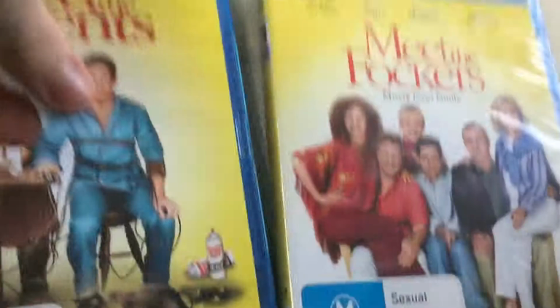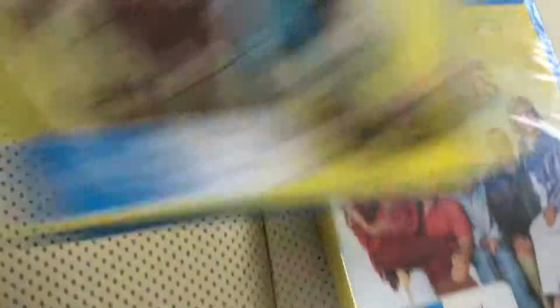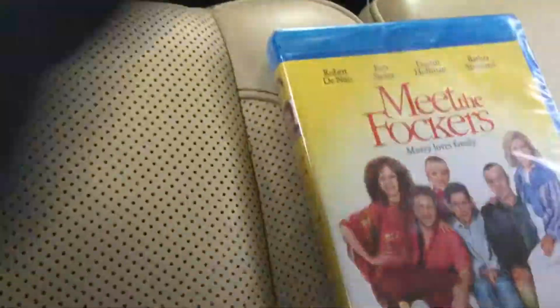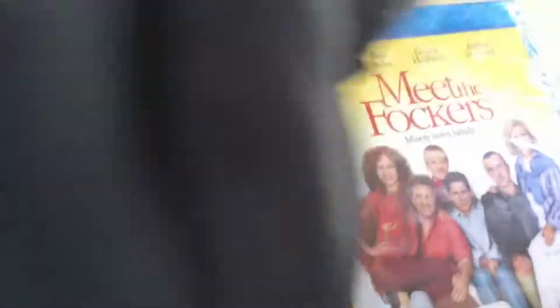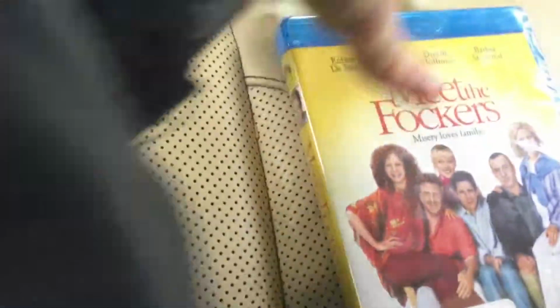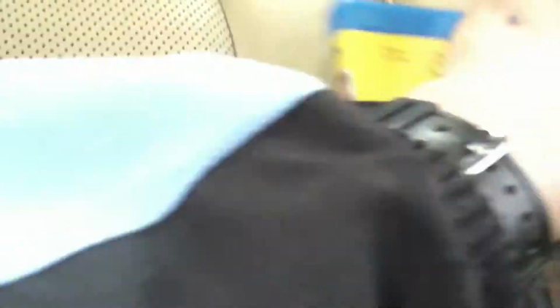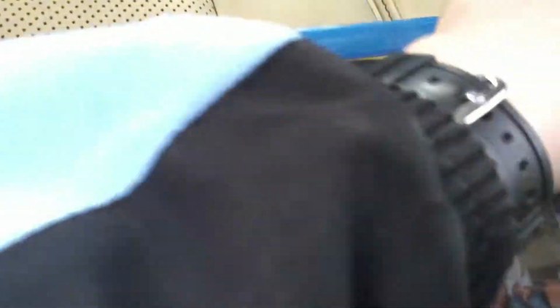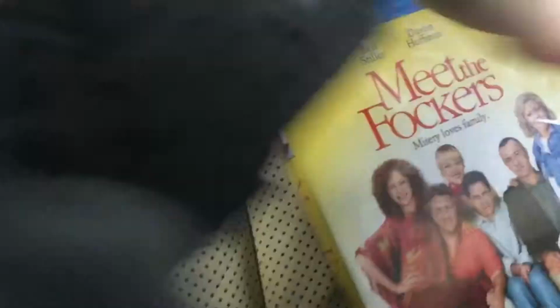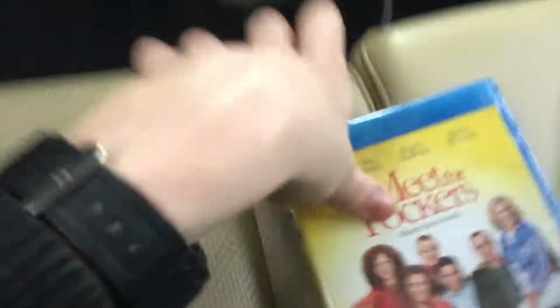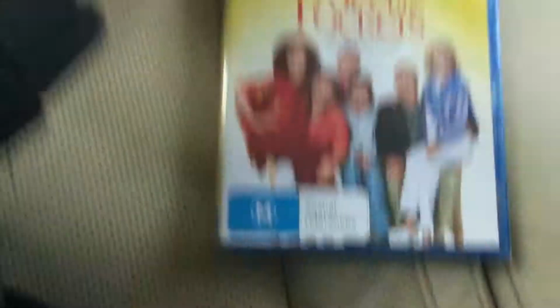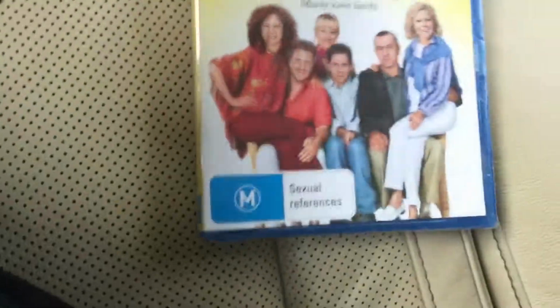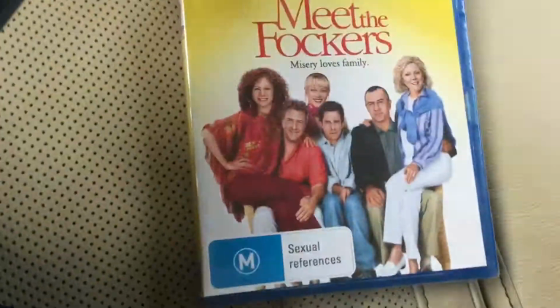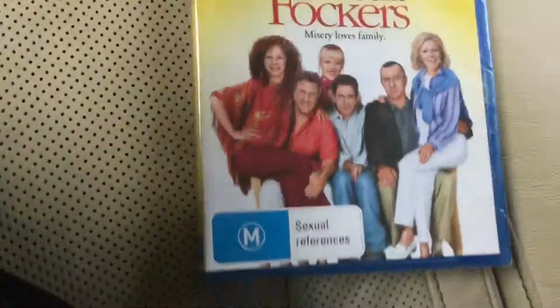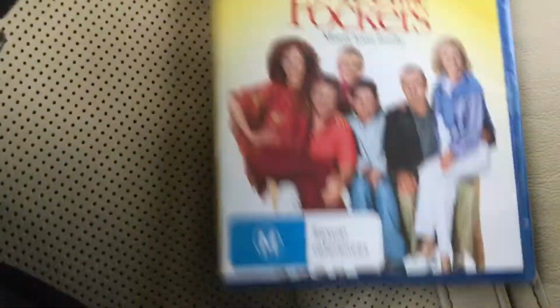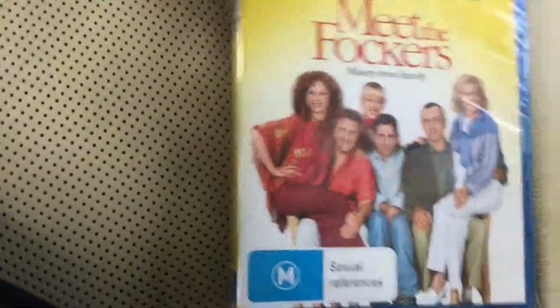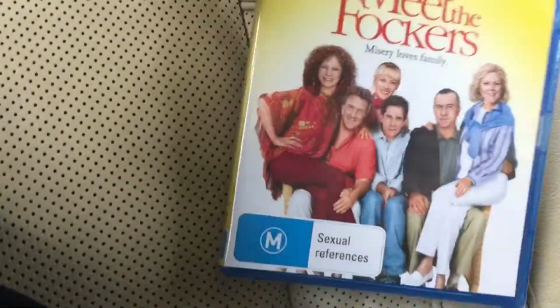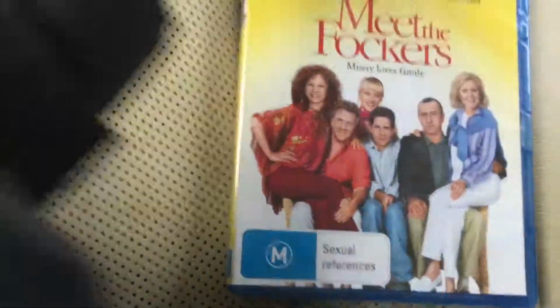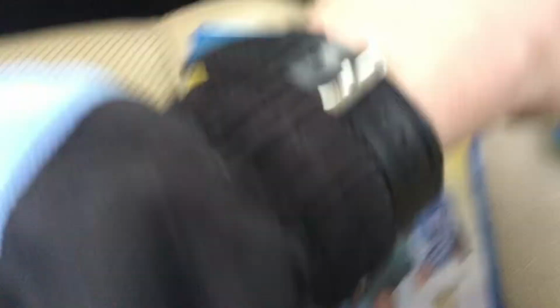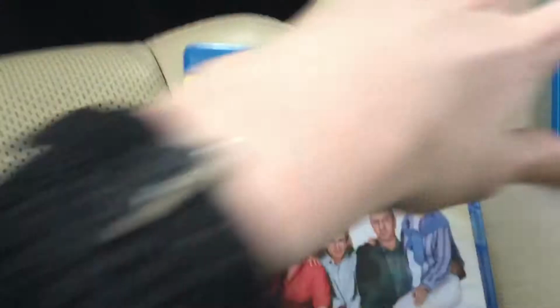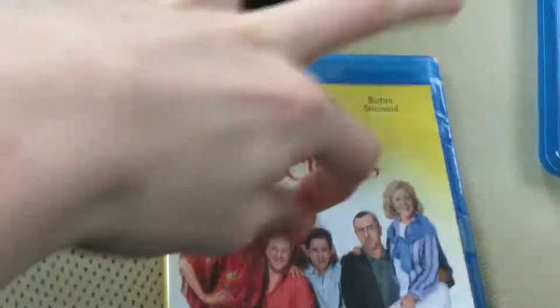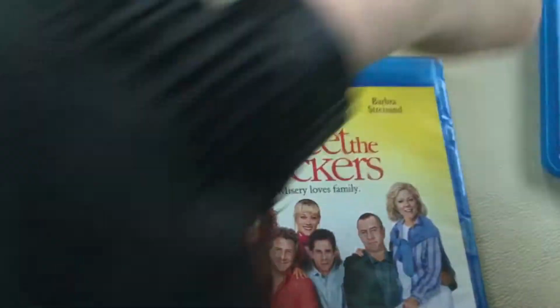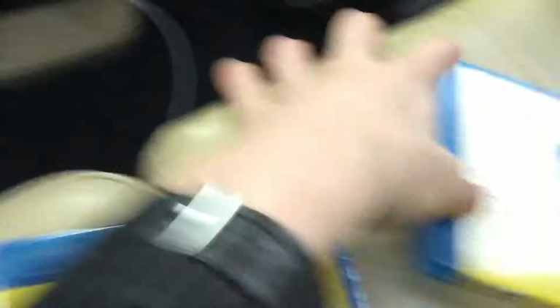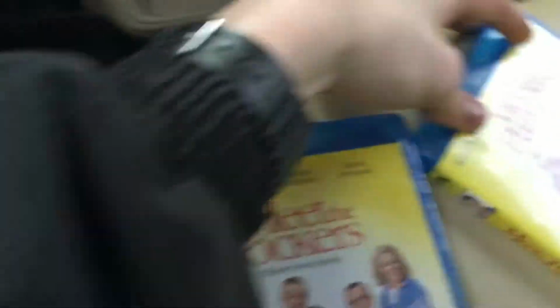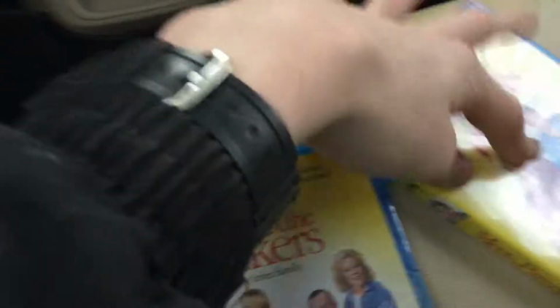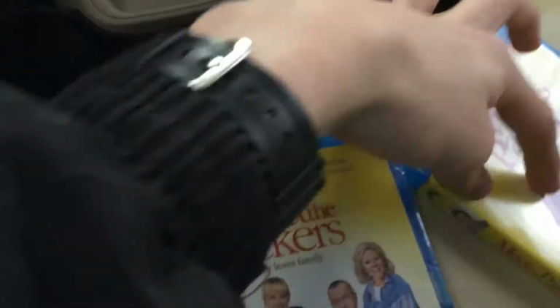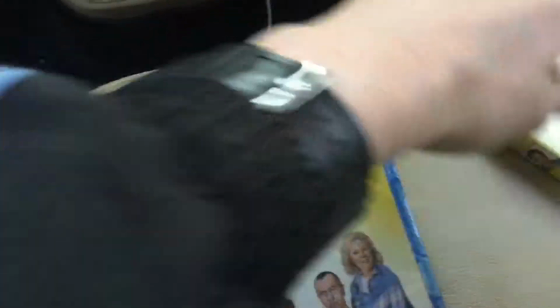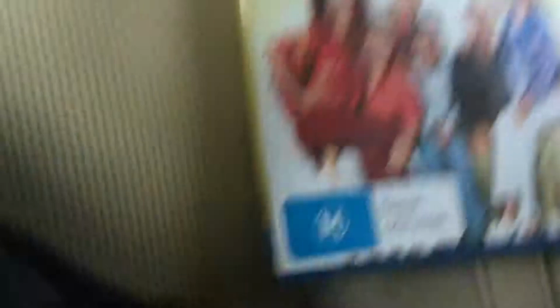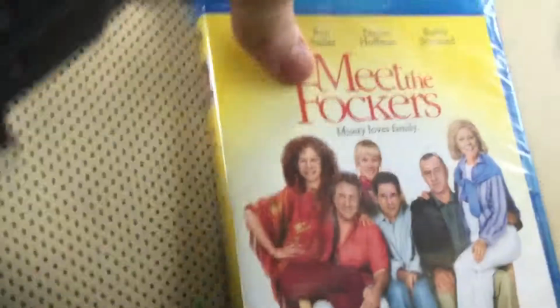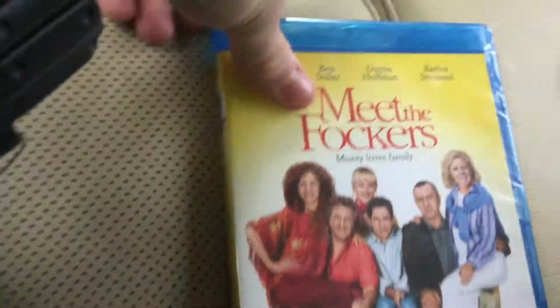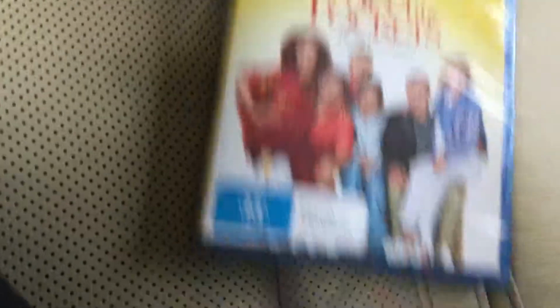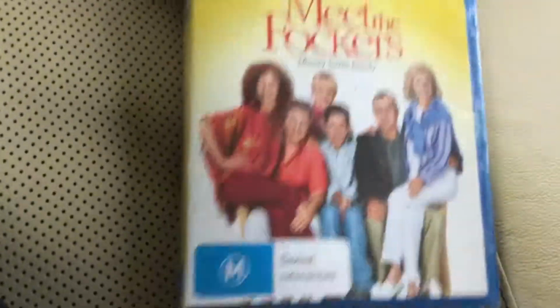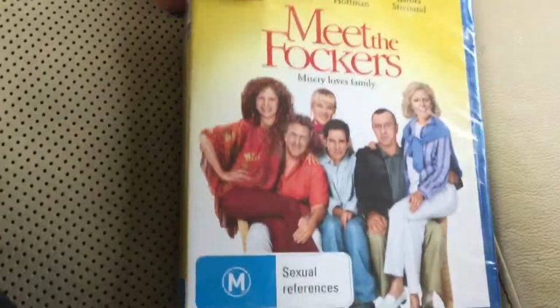Anyway, we'll just get into them. I got these both on buy one get one, paired with Meet the Parents, but I got this one today.